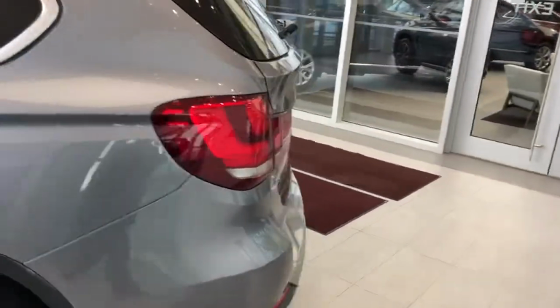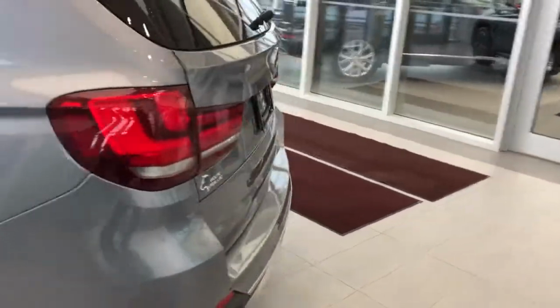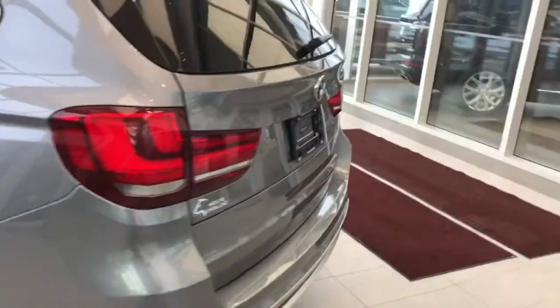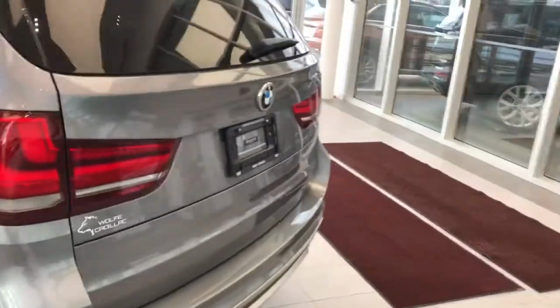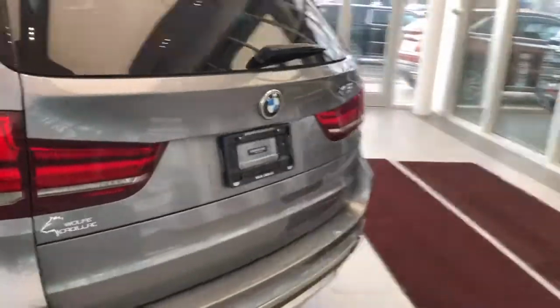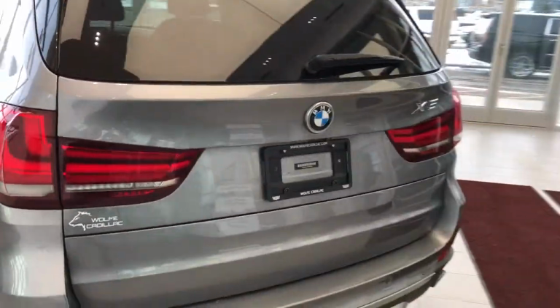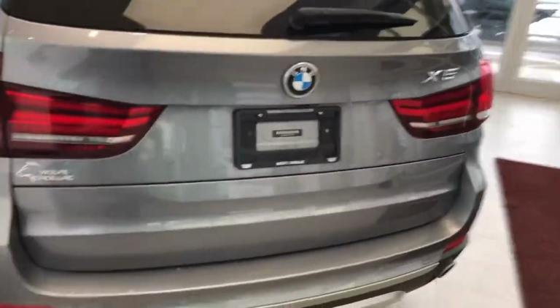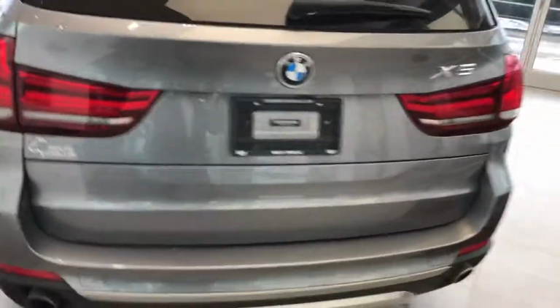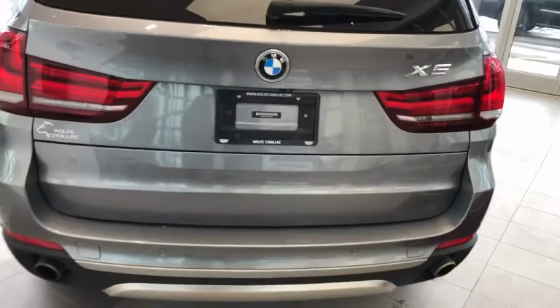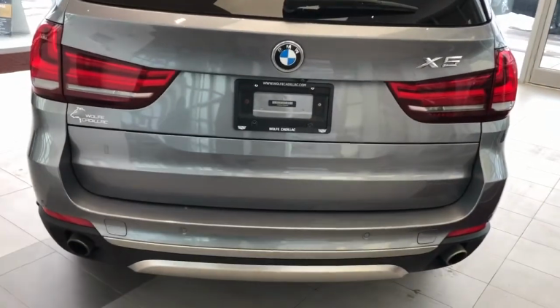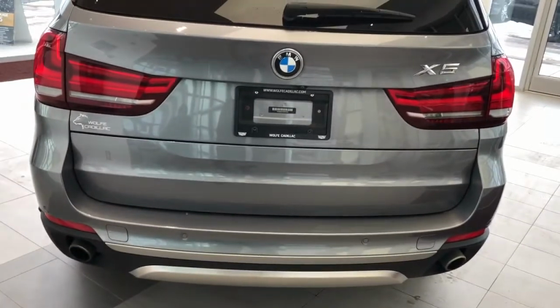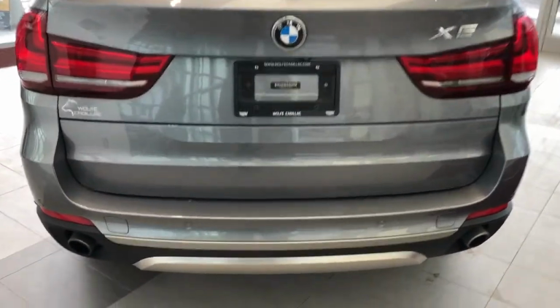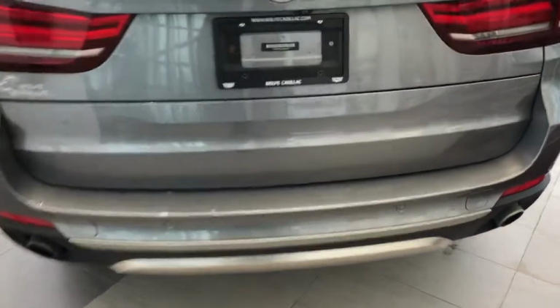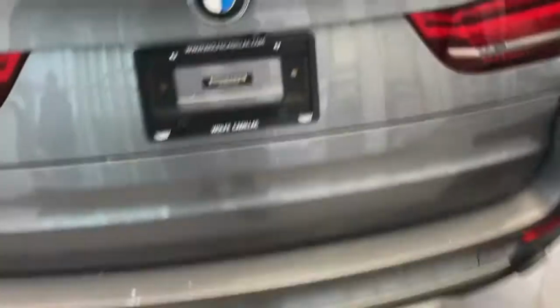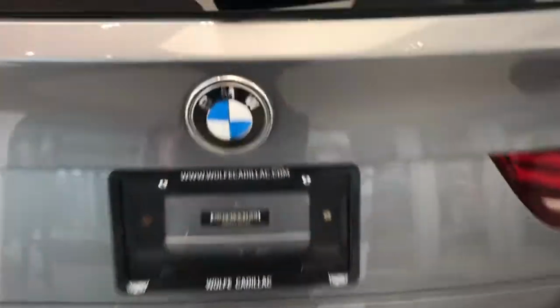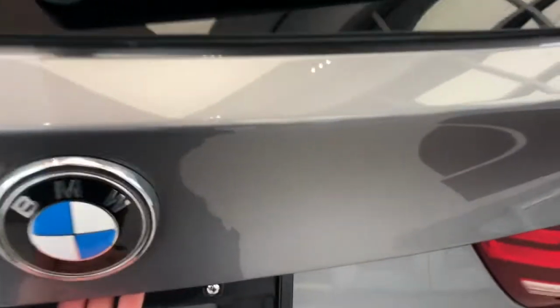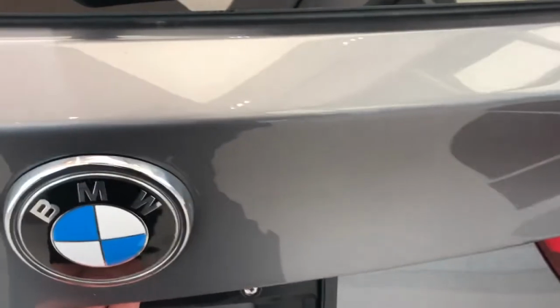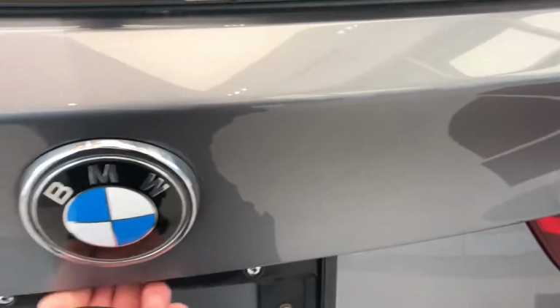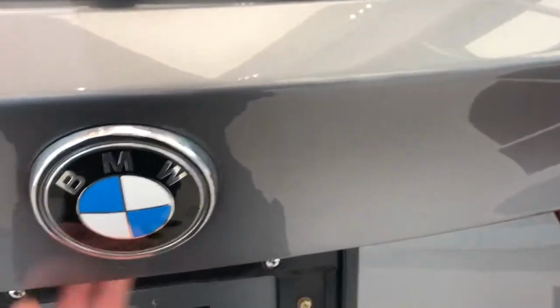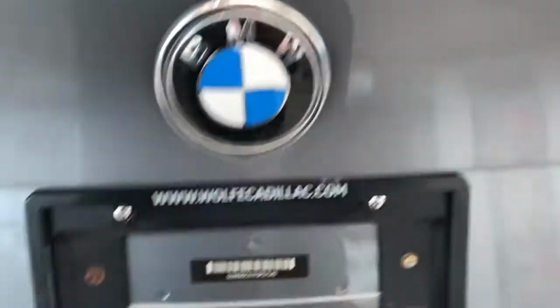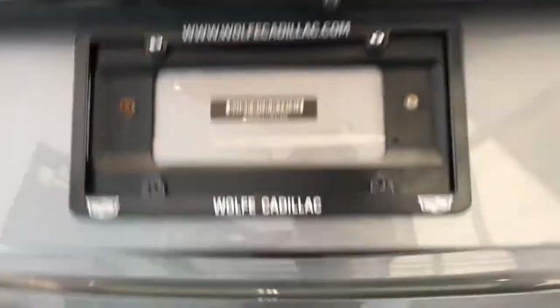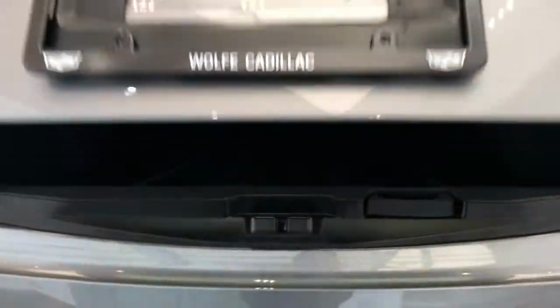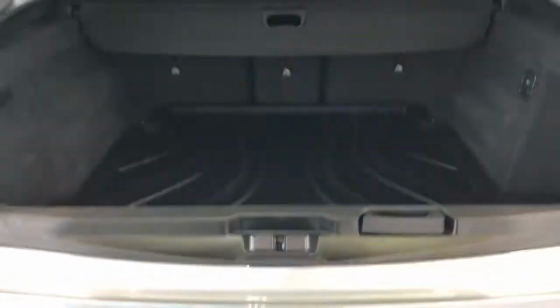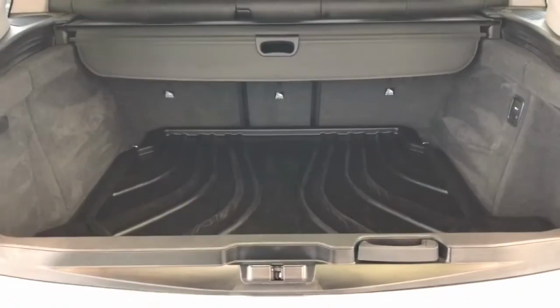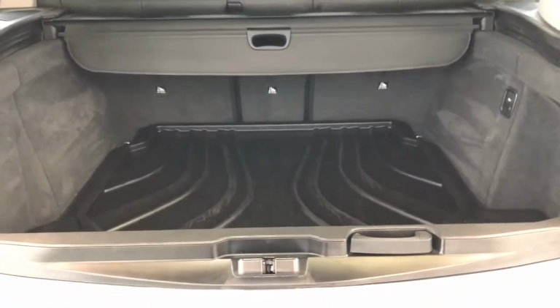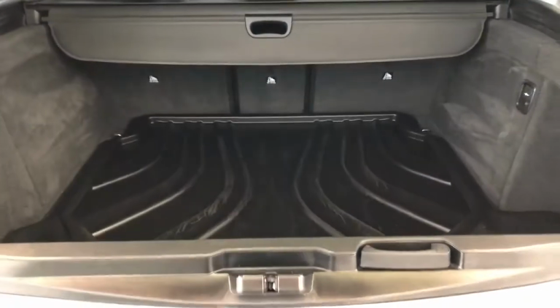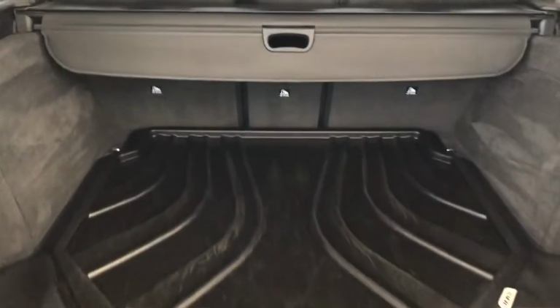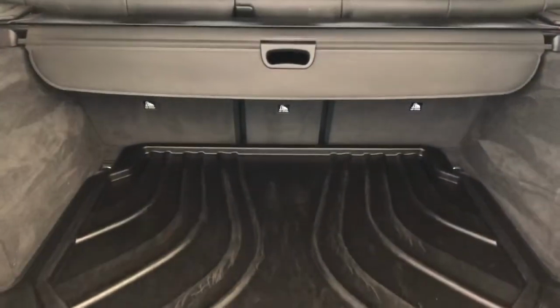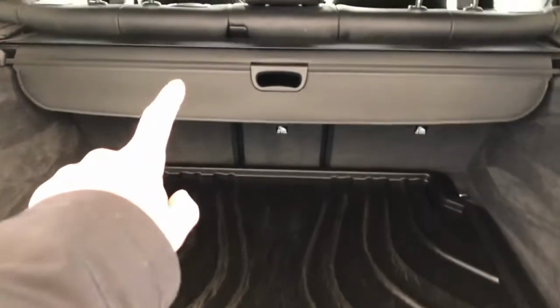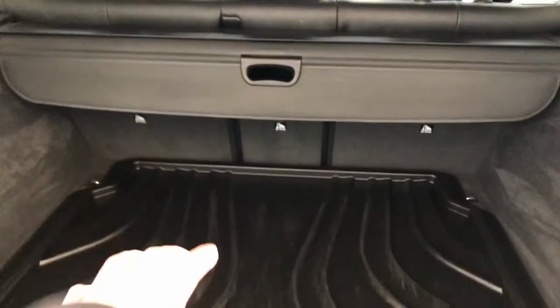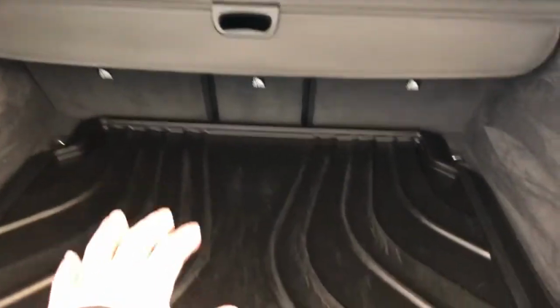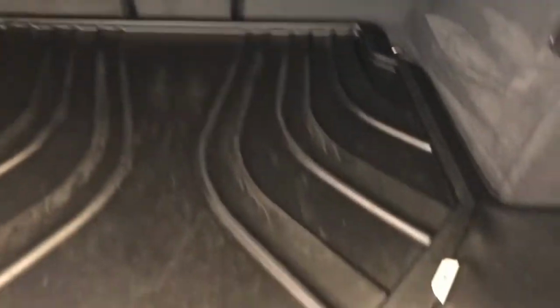Around in the back we have our BMW X5 badging, dual exhaust, then our two stage liftgate — a power liftgate. Once that's open we can see plenty of storage room, privacy cover, and rubber mats.